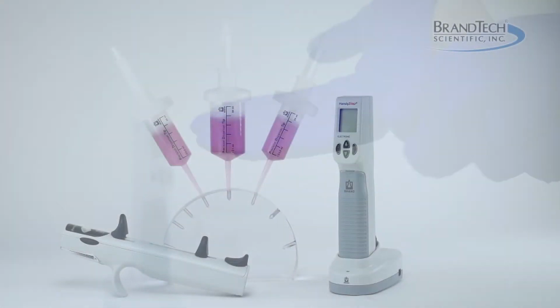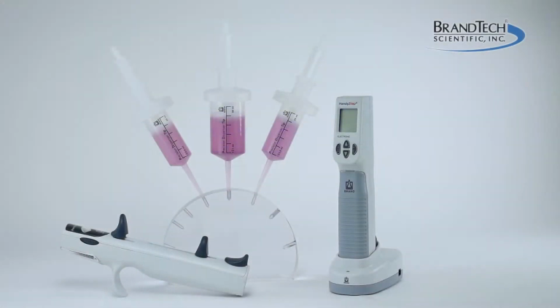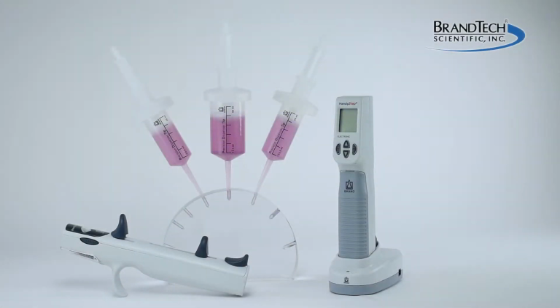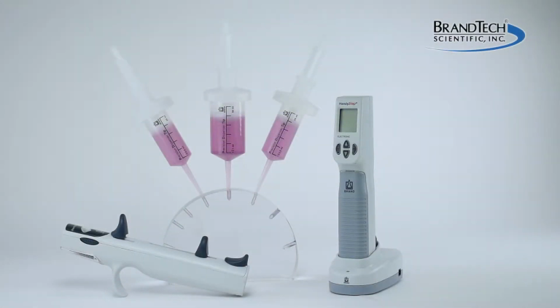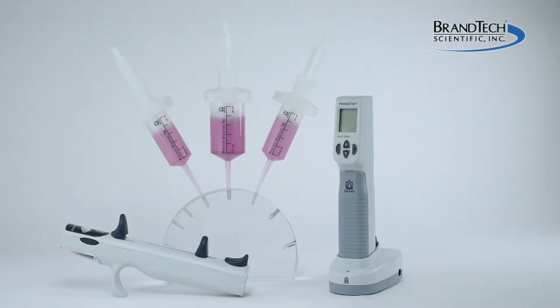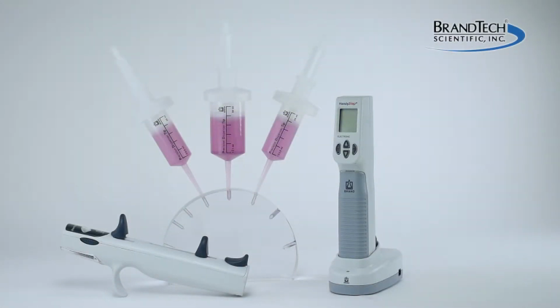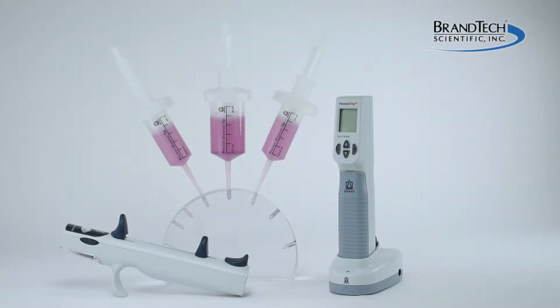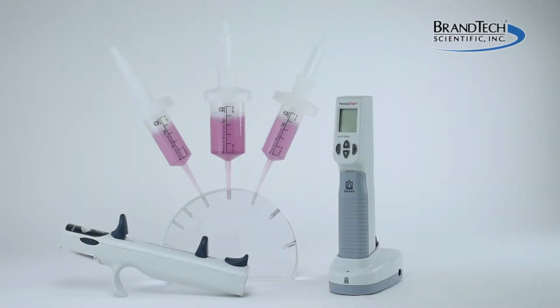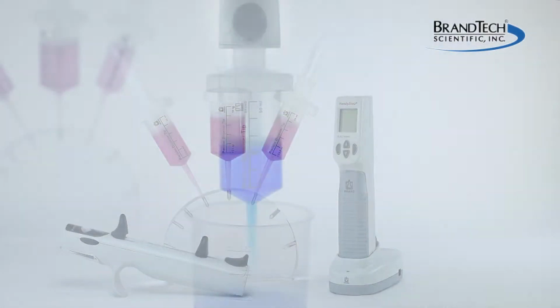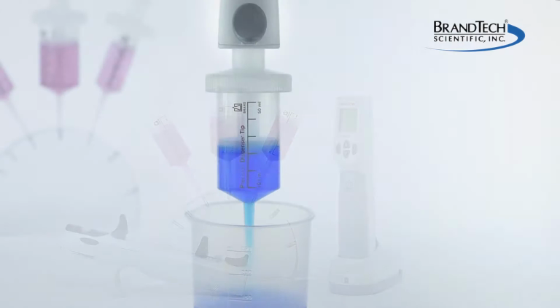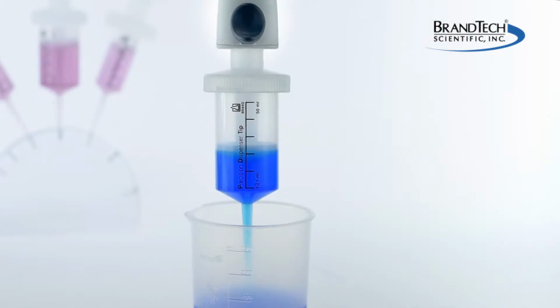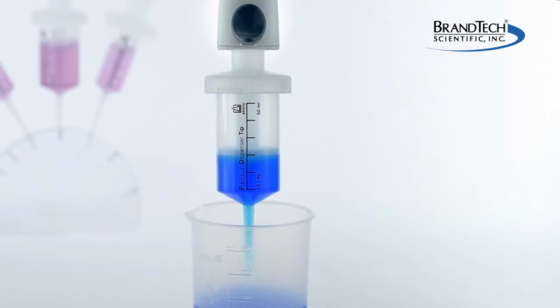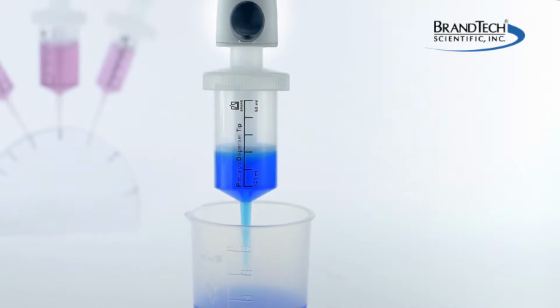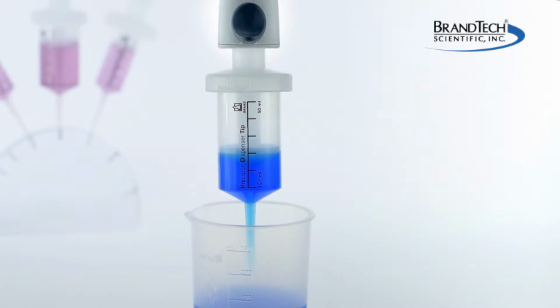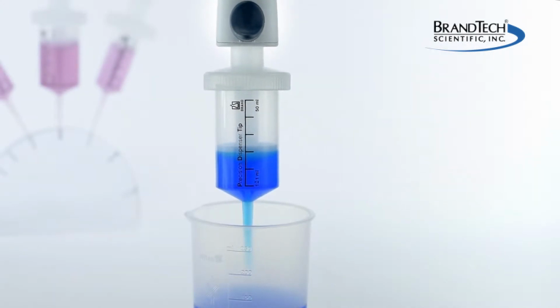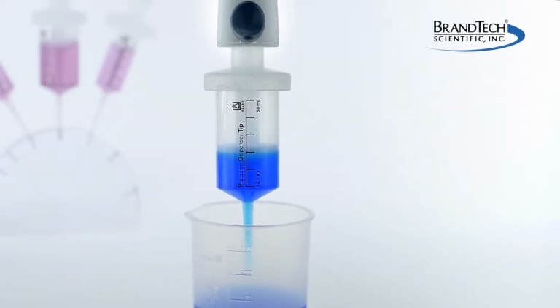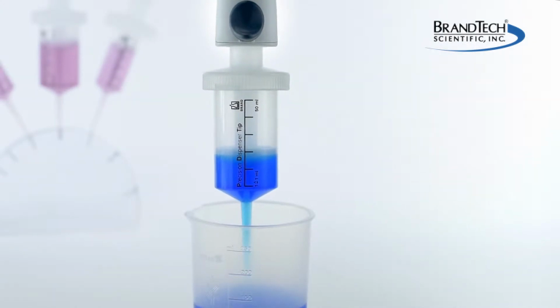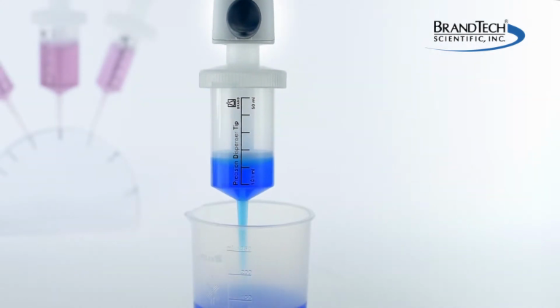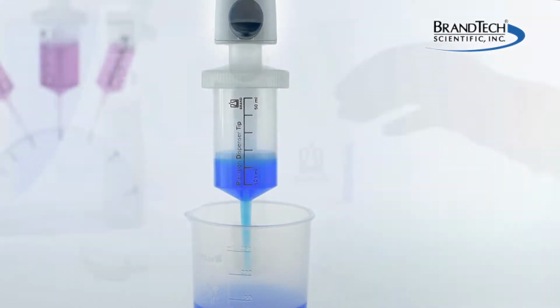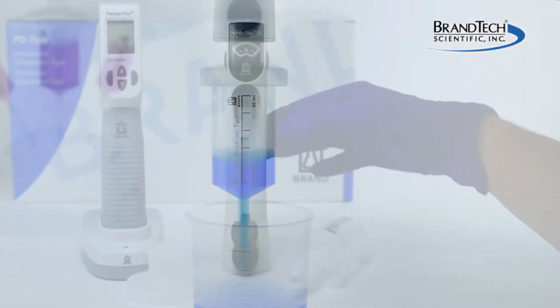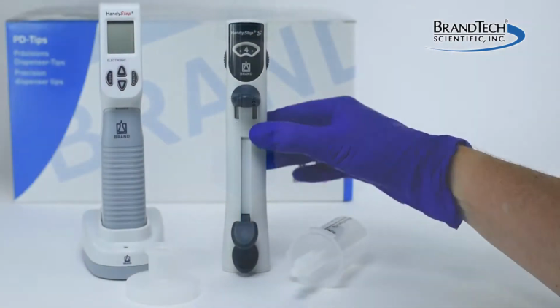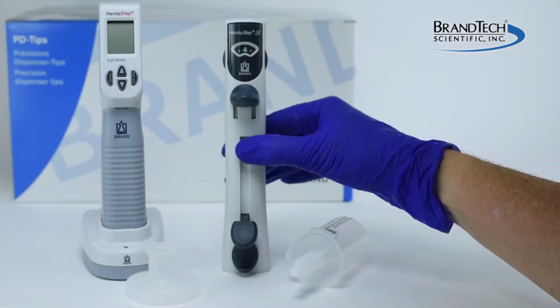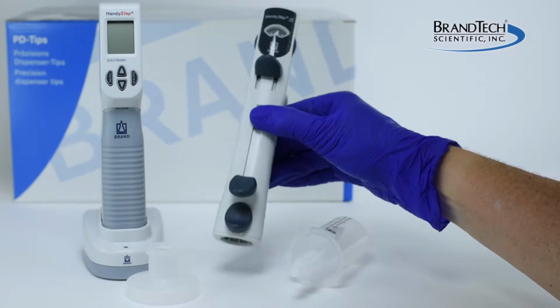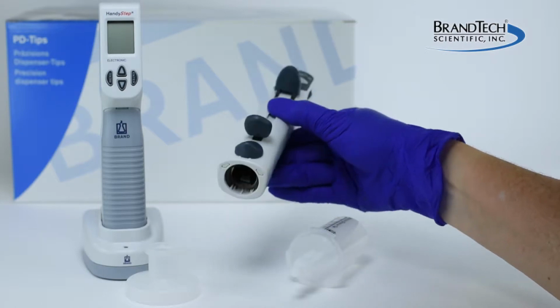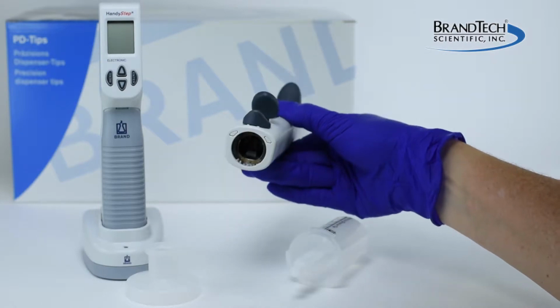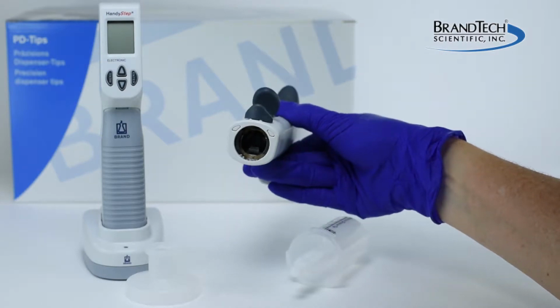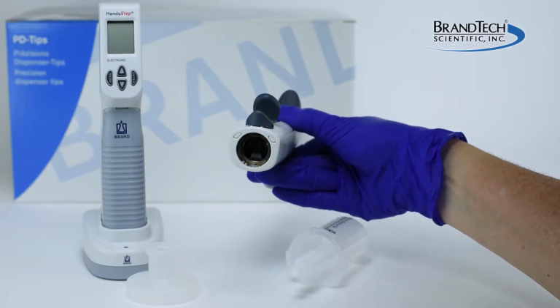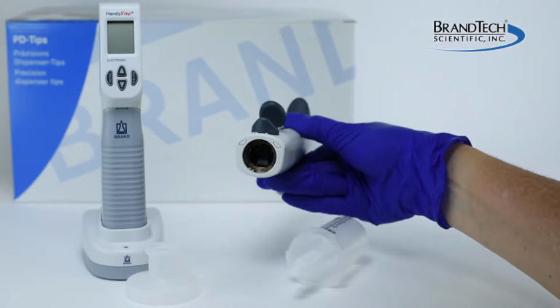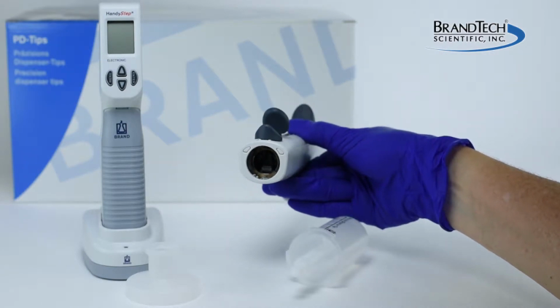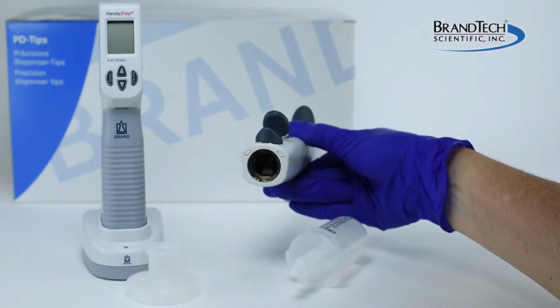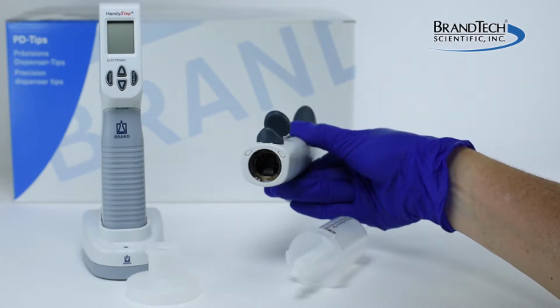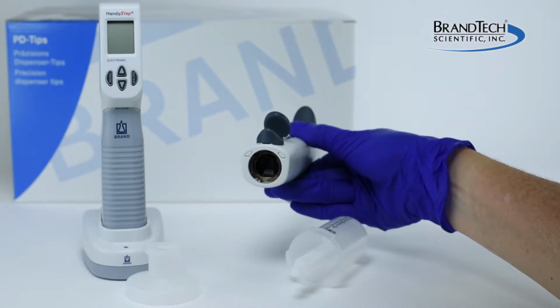25 and 50 mm PD tips require the use of adapters to attach them to the HandyStep S repeating pipette, or other pipettes using standard repeating tips, as the diameter of the tips are larger than the fitting on the instrument.